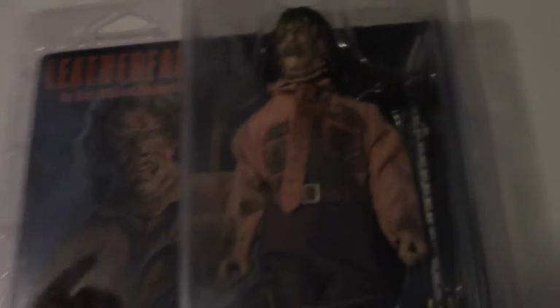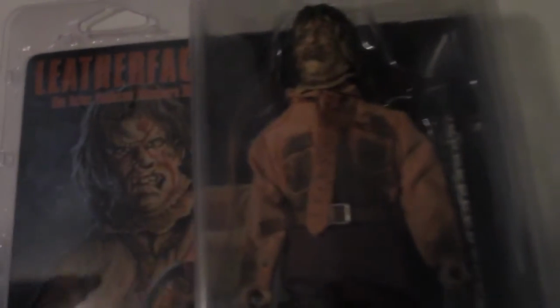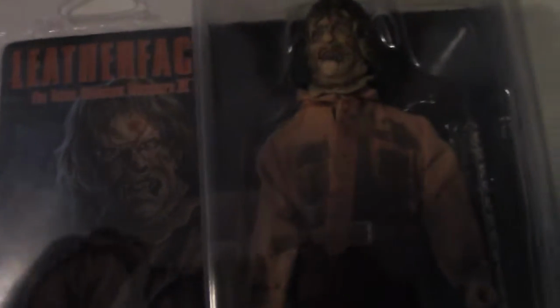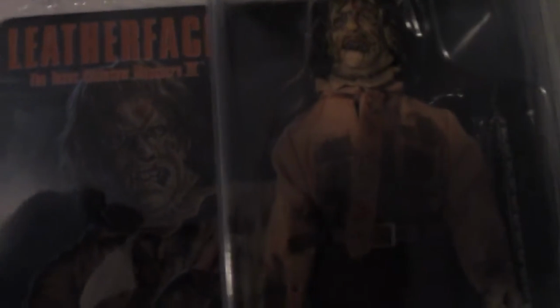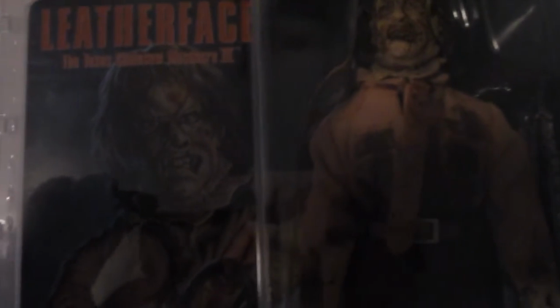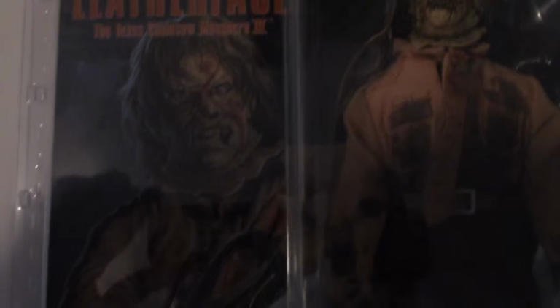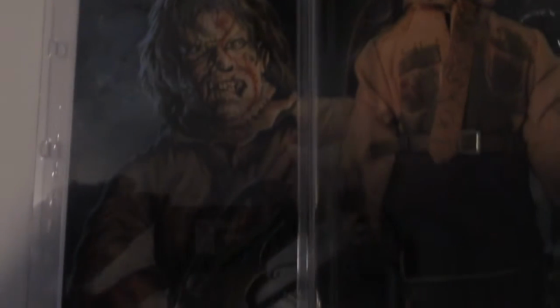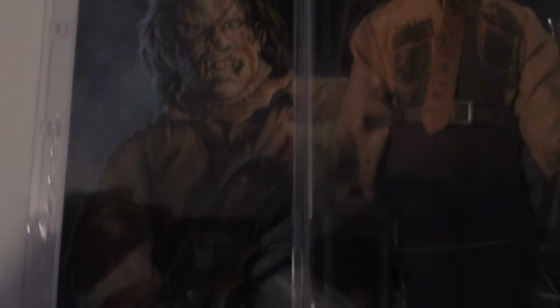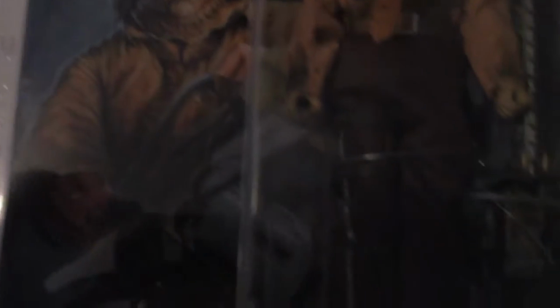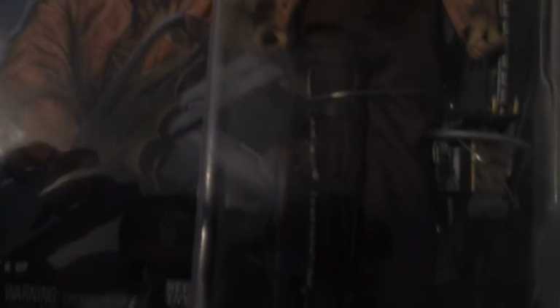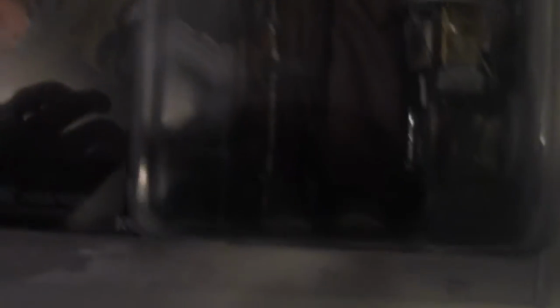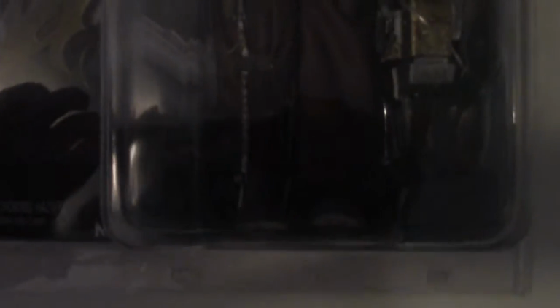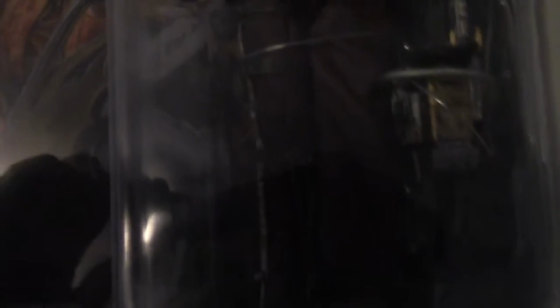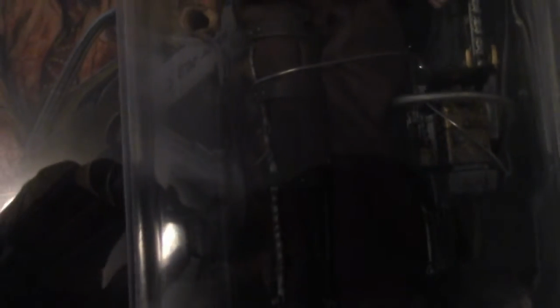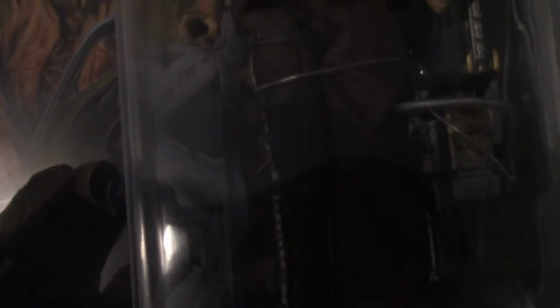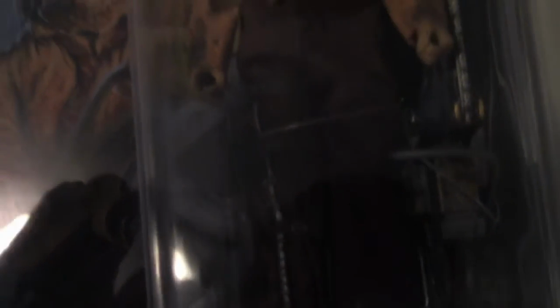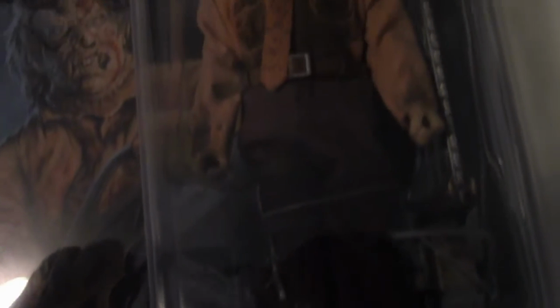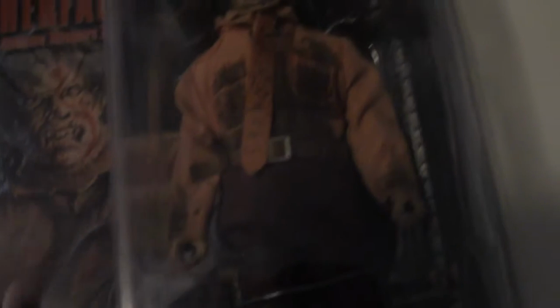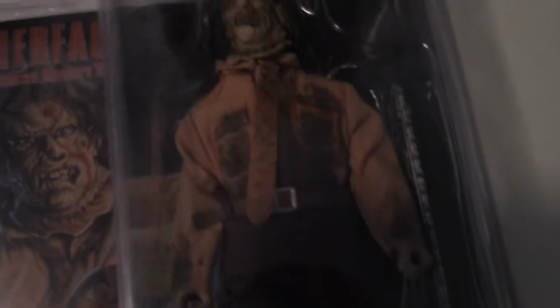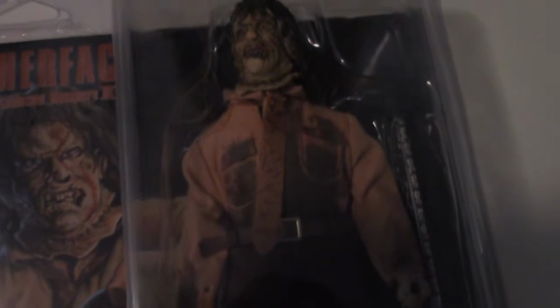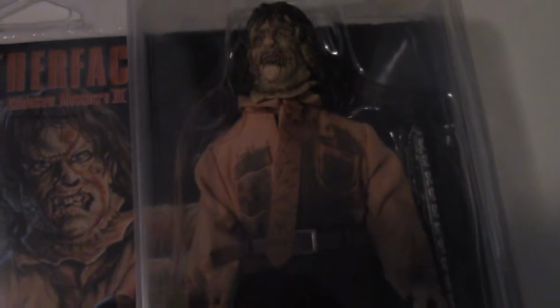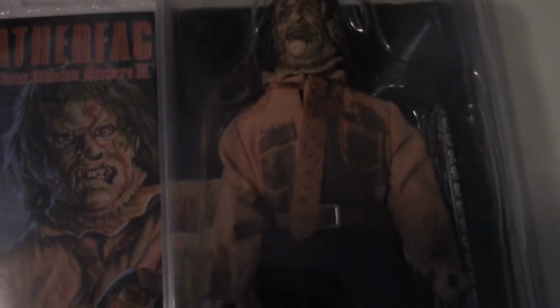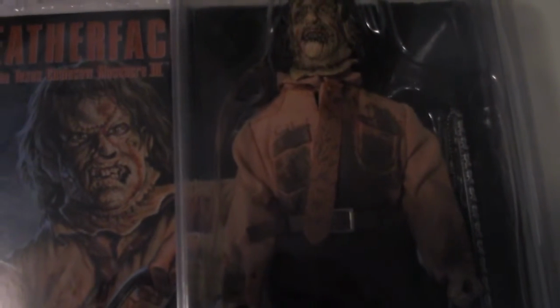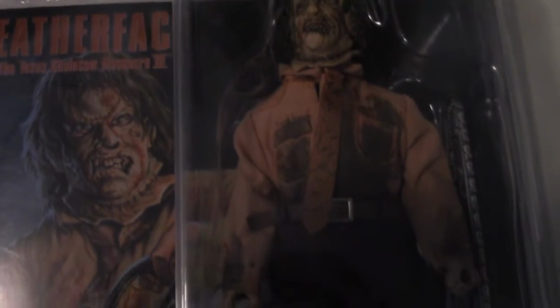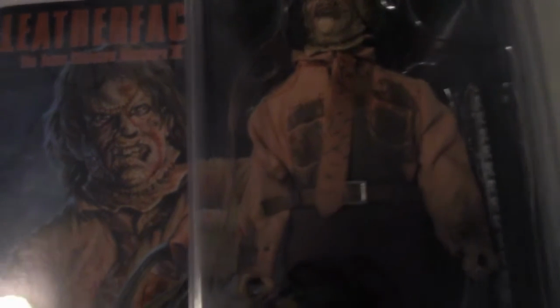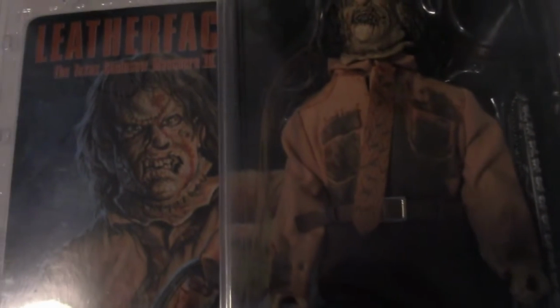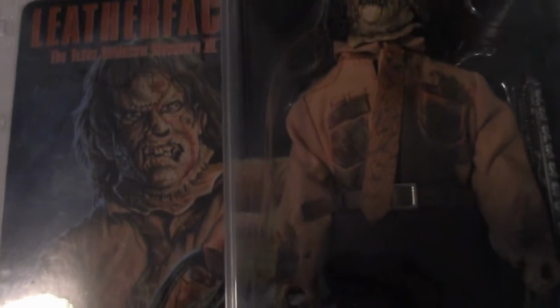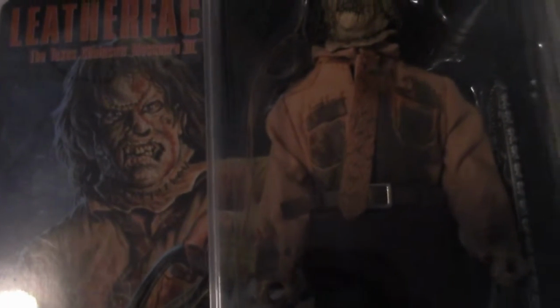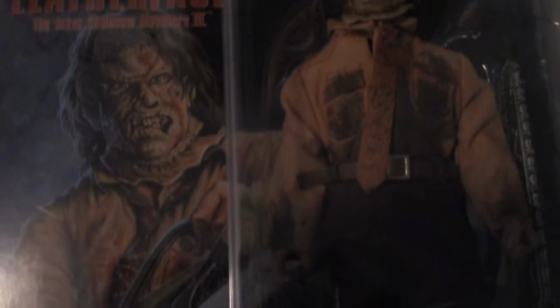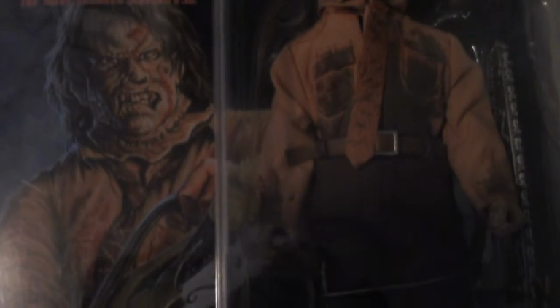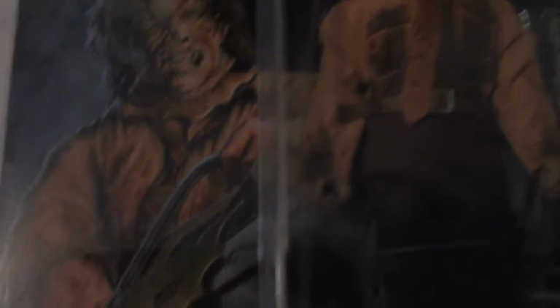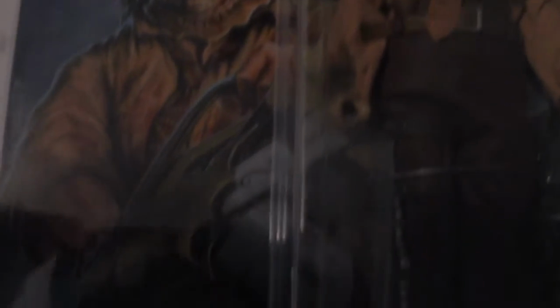Before we open it up, let's take a look at the packaging, which is gorgeous. You will see, of course, that this figure is based on Leatherface's look in Part 3, a movie I personally enjoyed quite a bit. In fact, I like it more than Part 2.